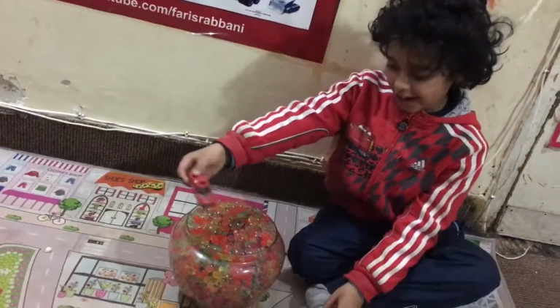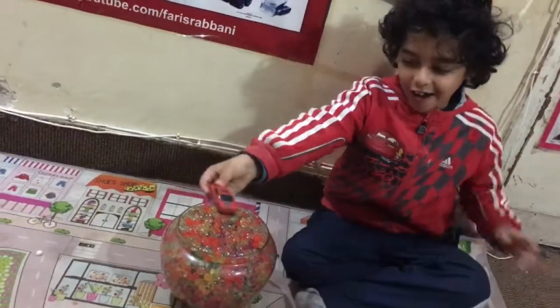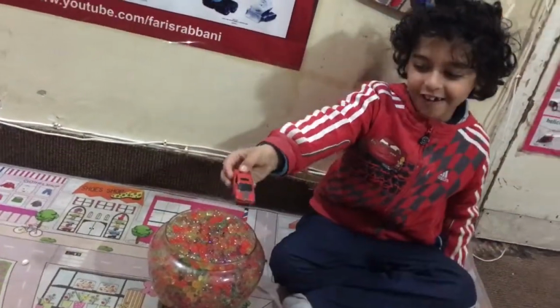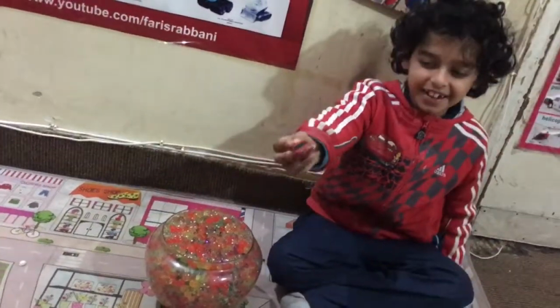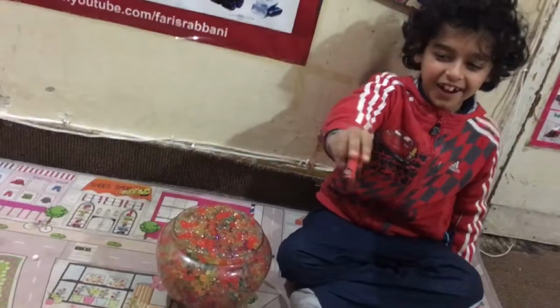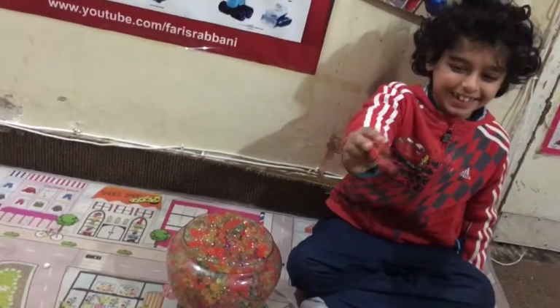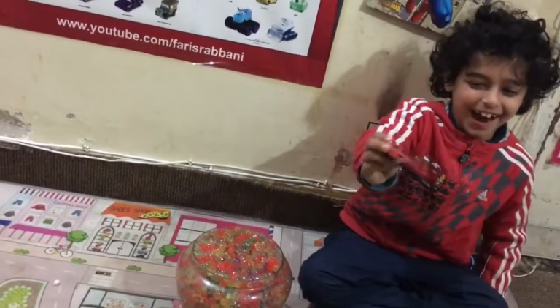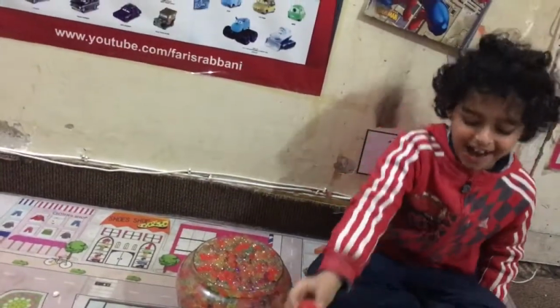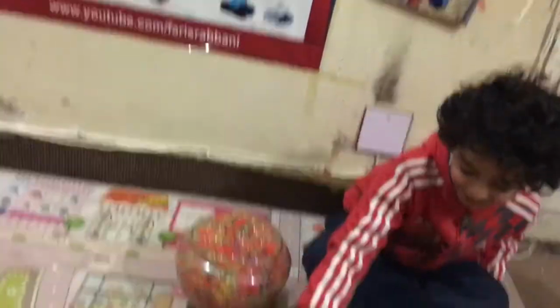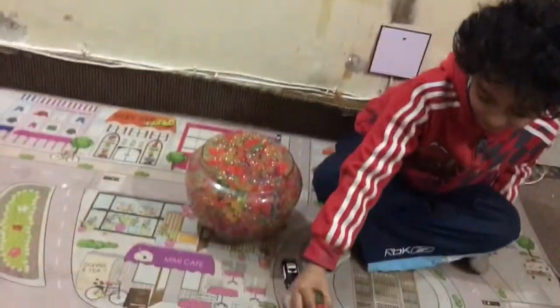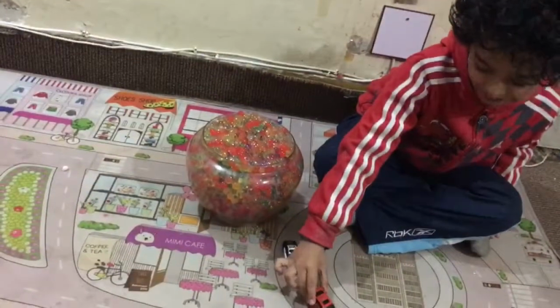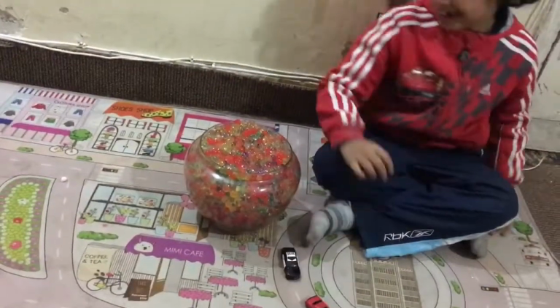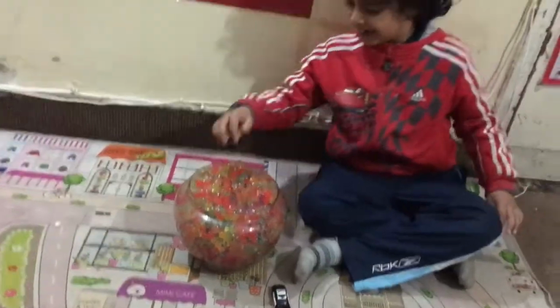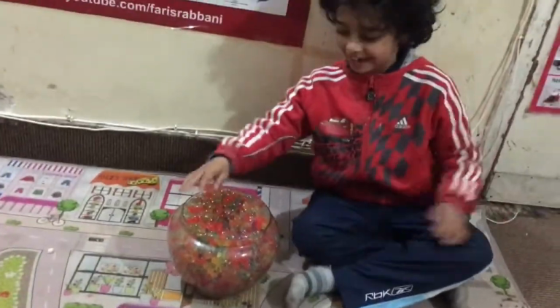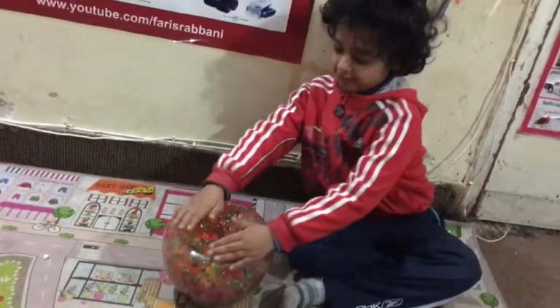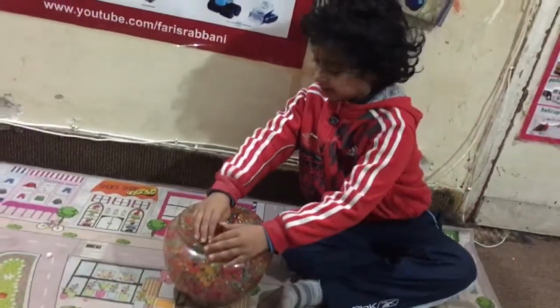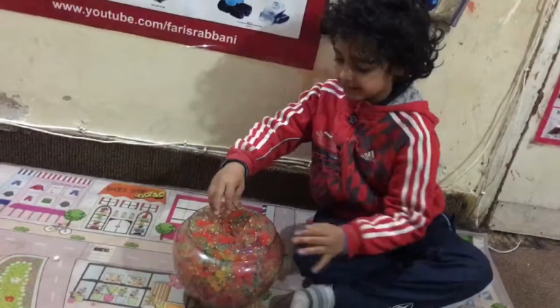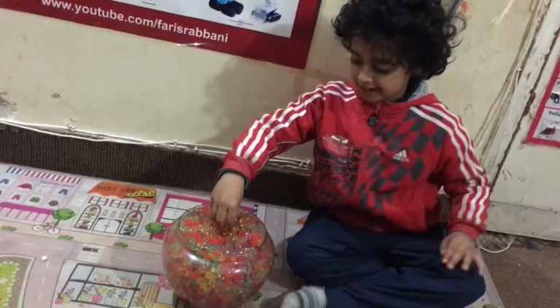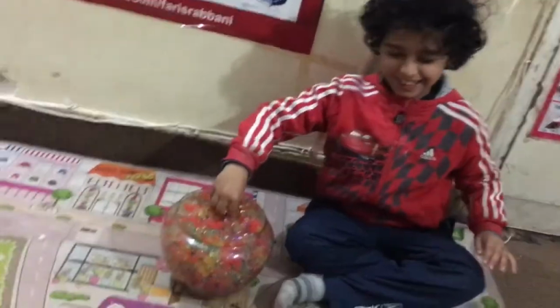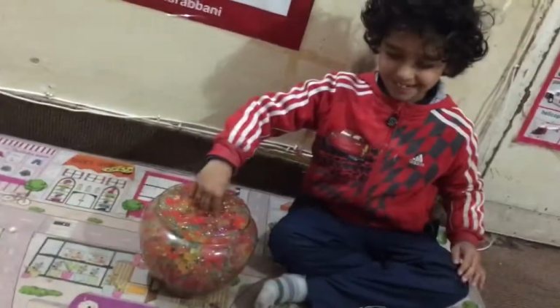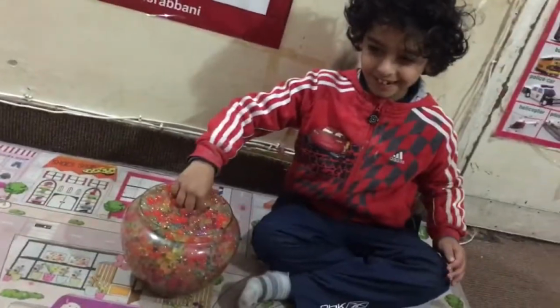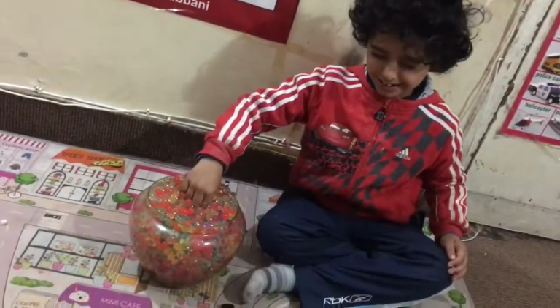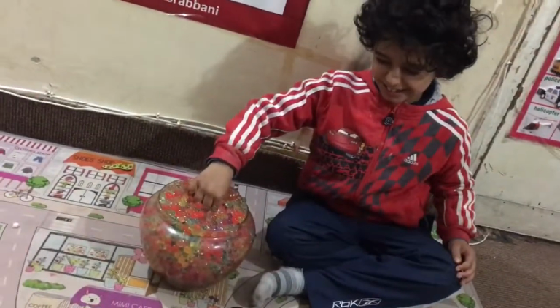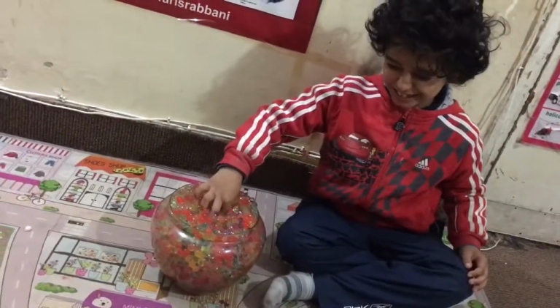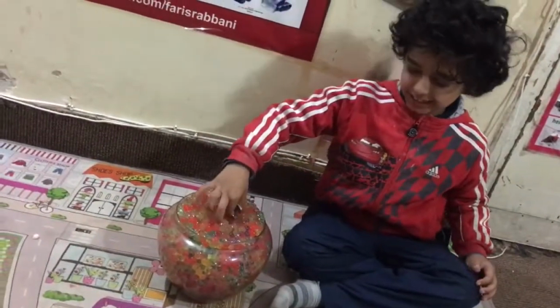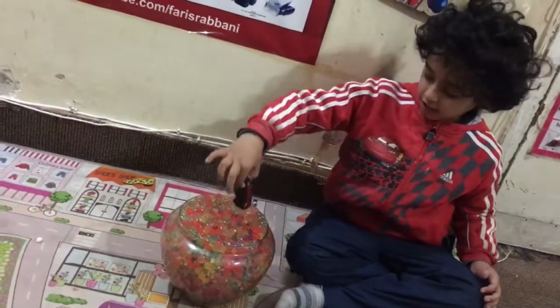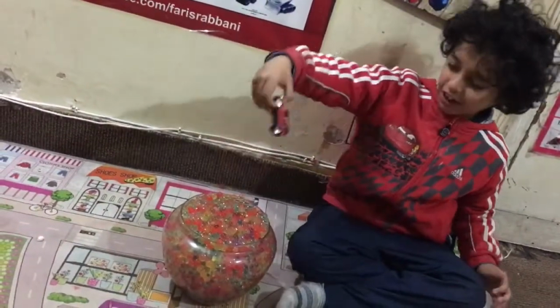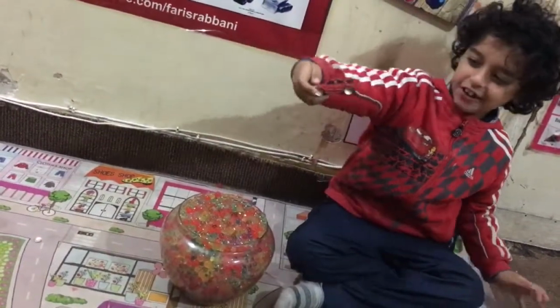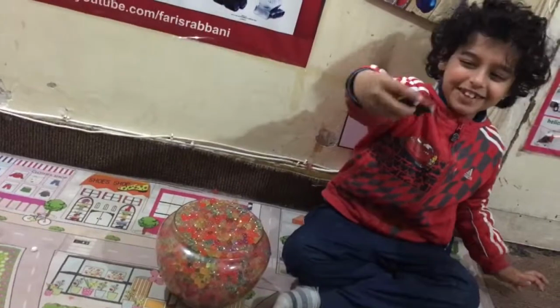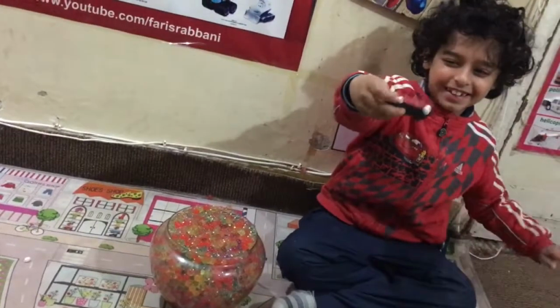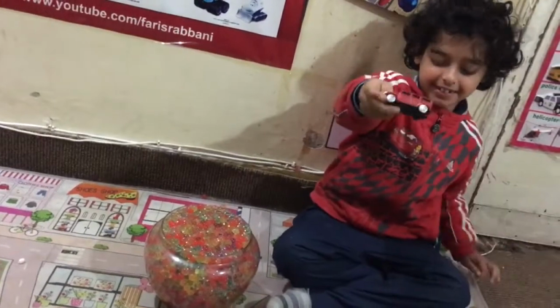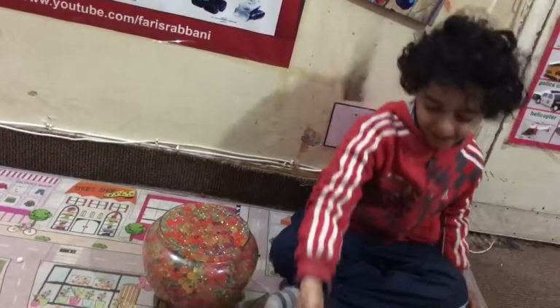Look, we got a car! Let's try another one. Look, we got another car!